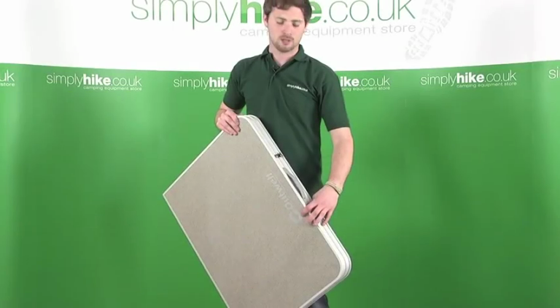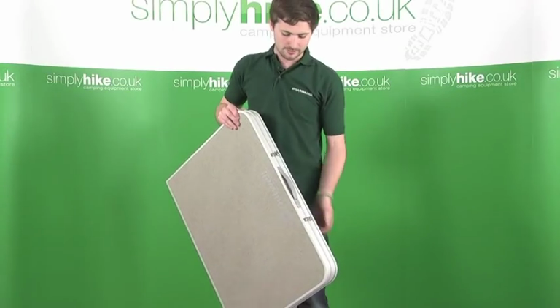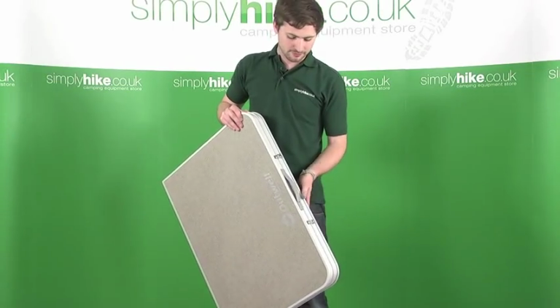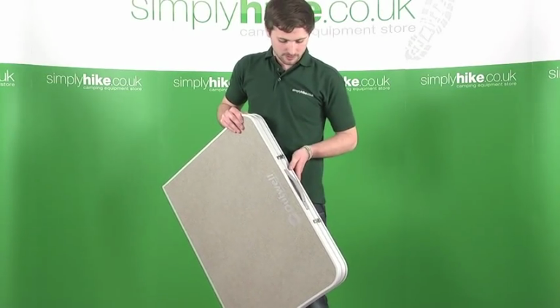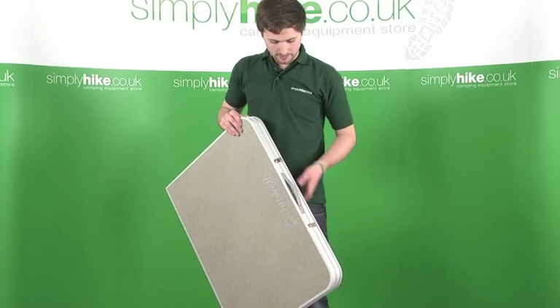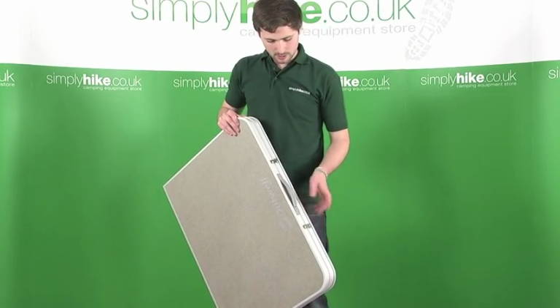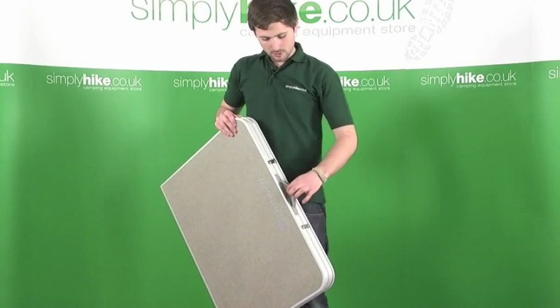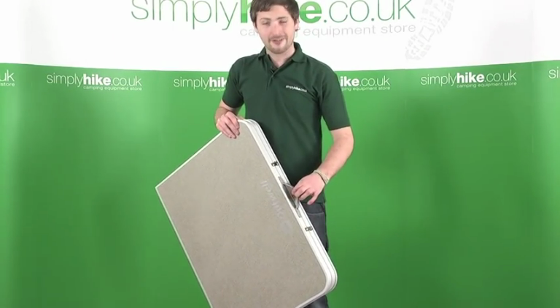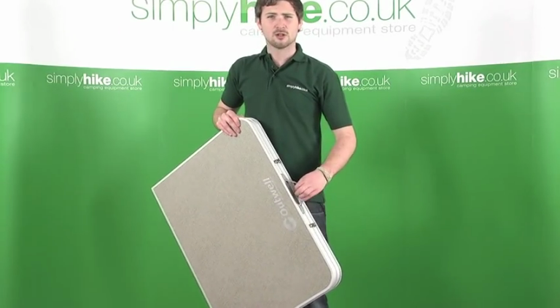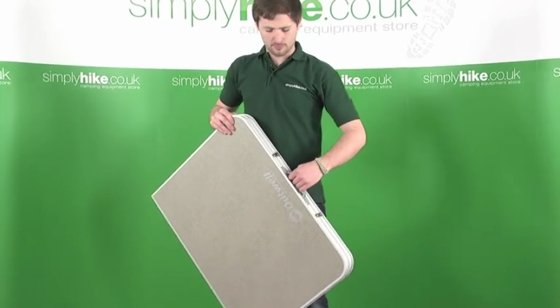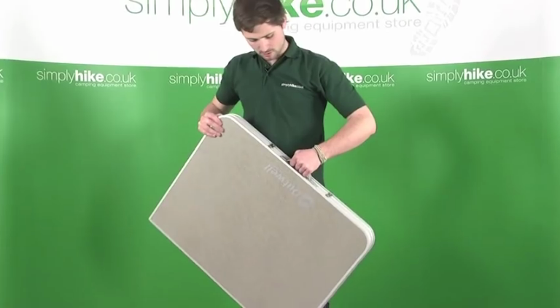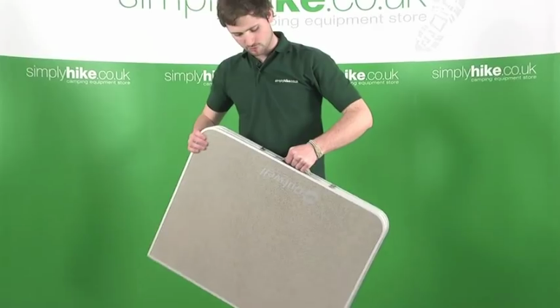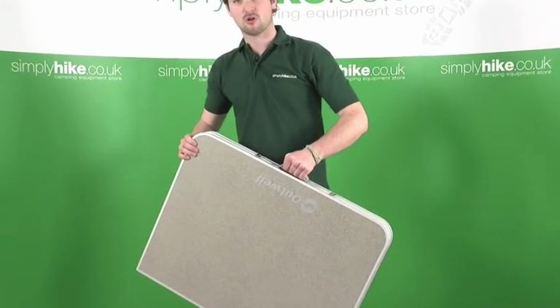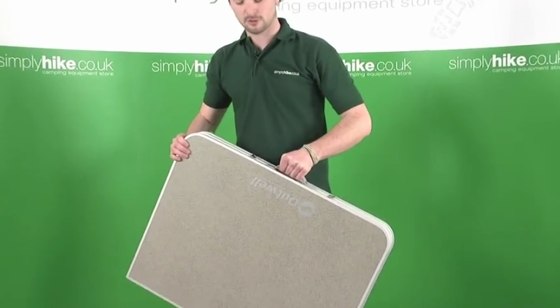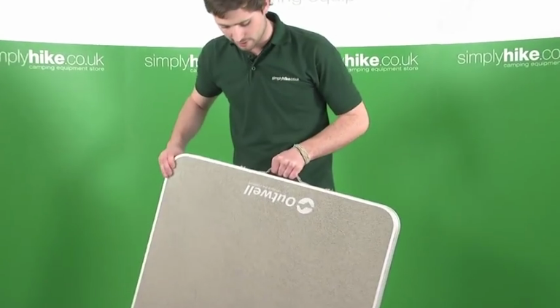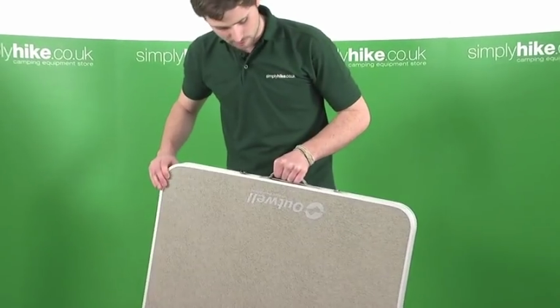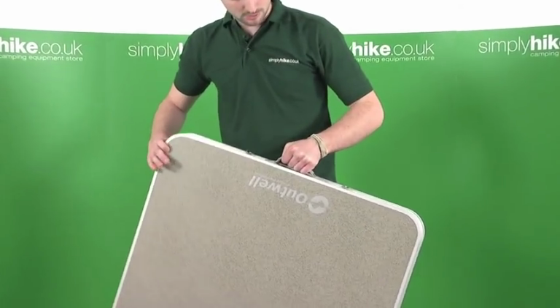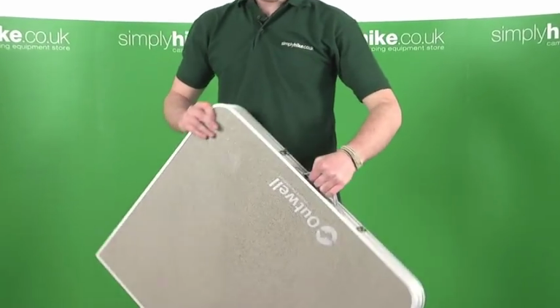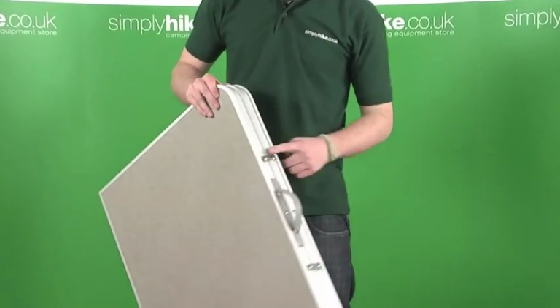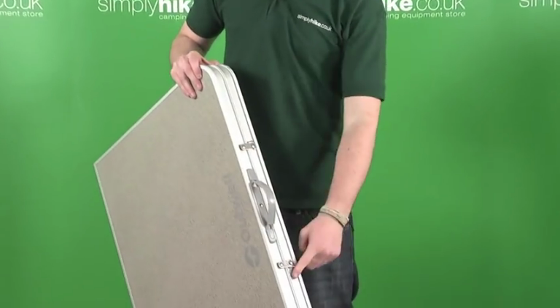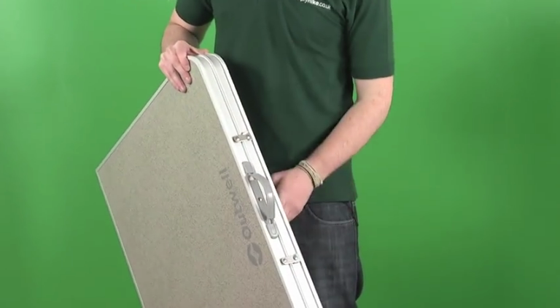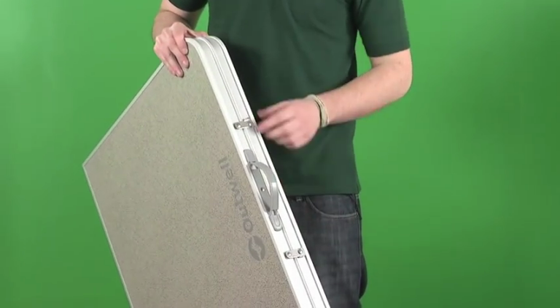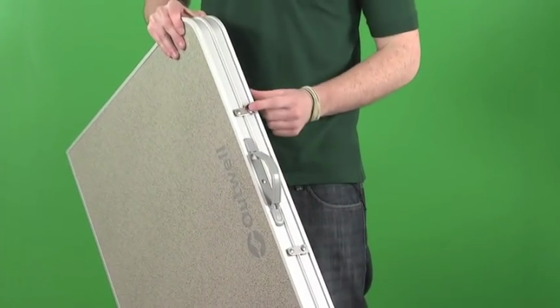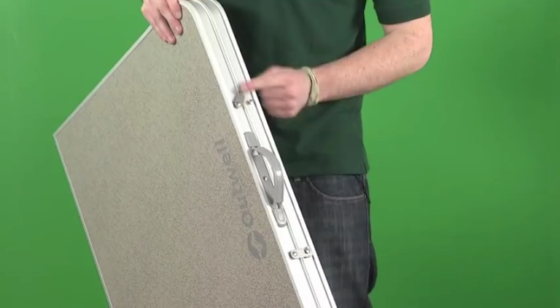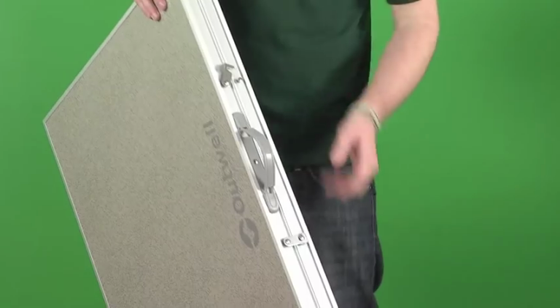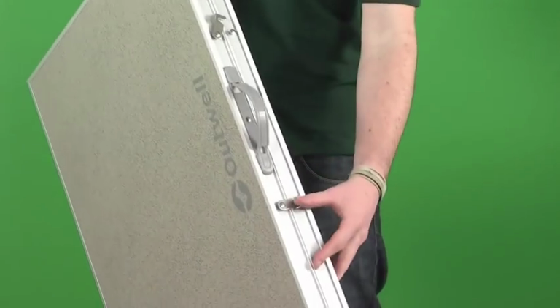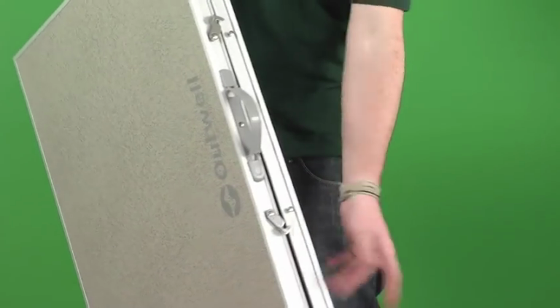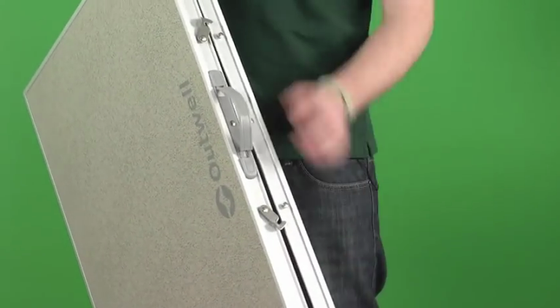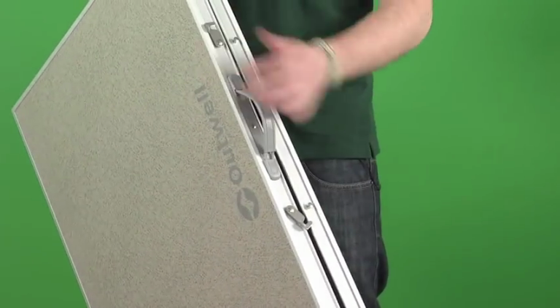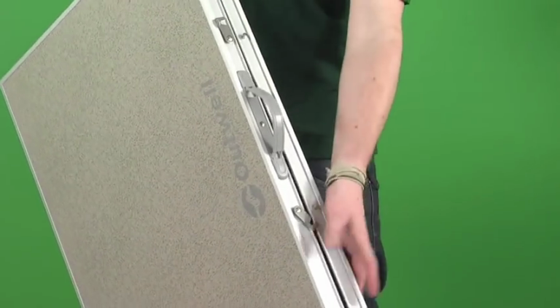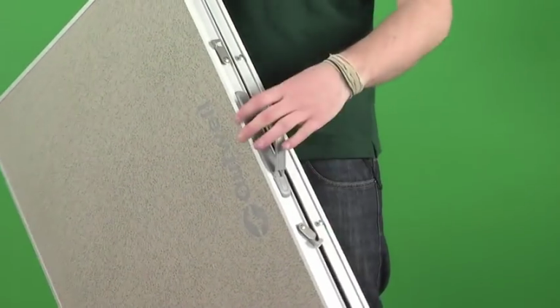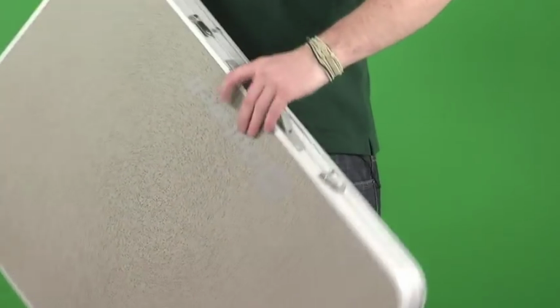Some interesting features about the table then. We've got a carry handle on the top — a nice, robust, strong handle for carrying the table around. There are also two locking mechanisms at the top; just swing those open to open up the table.